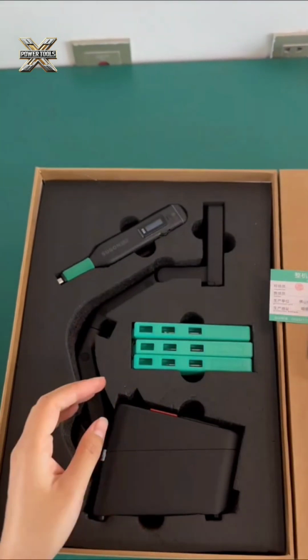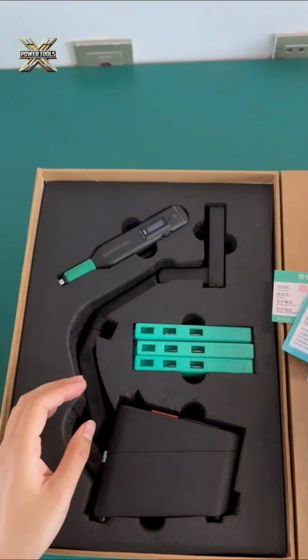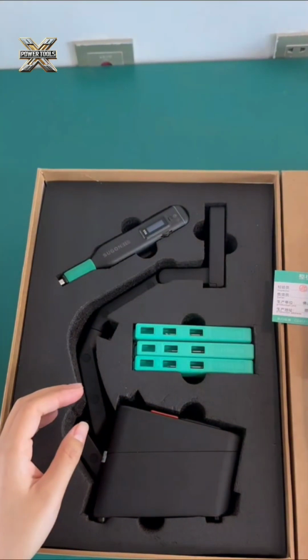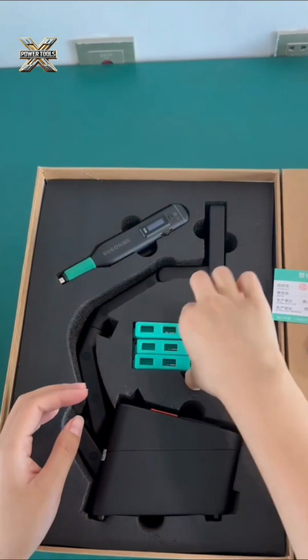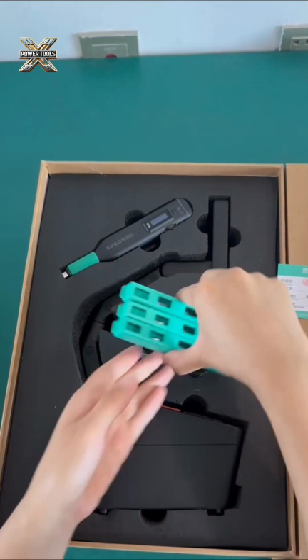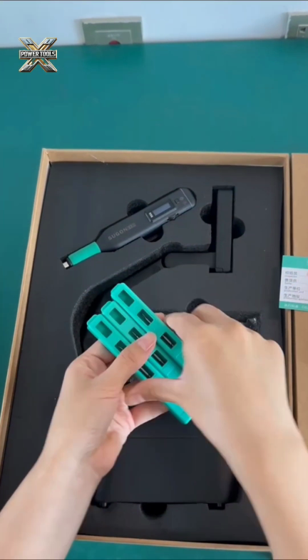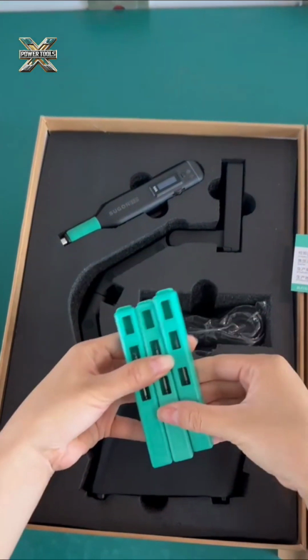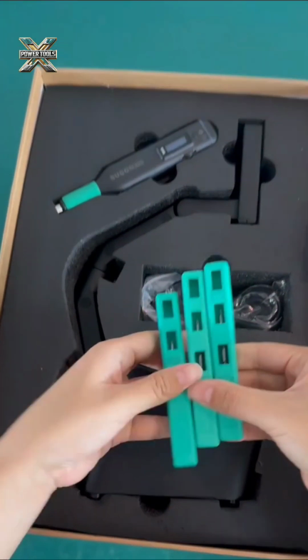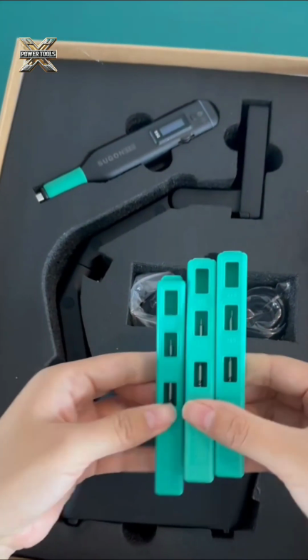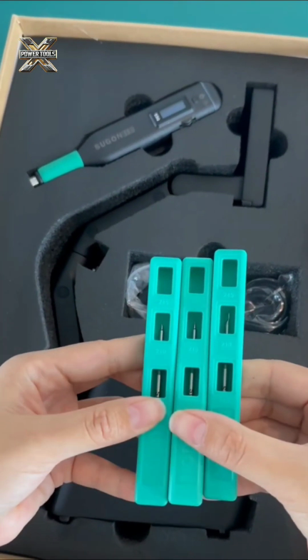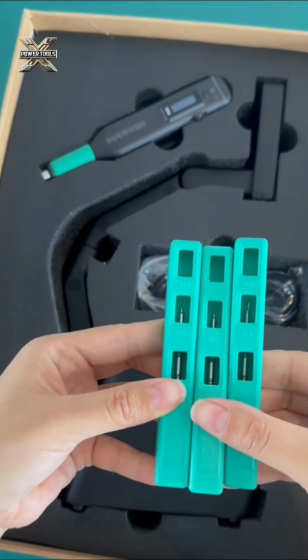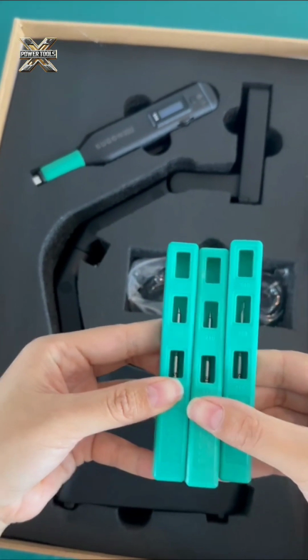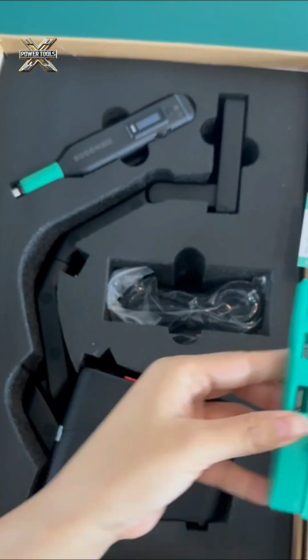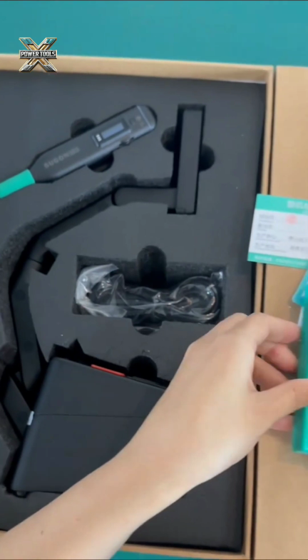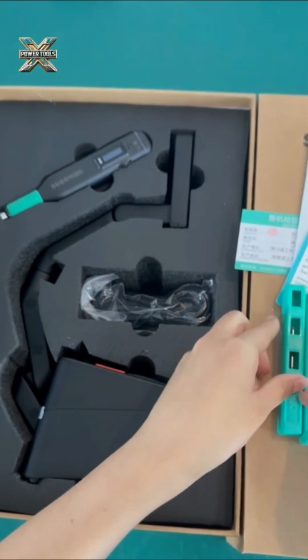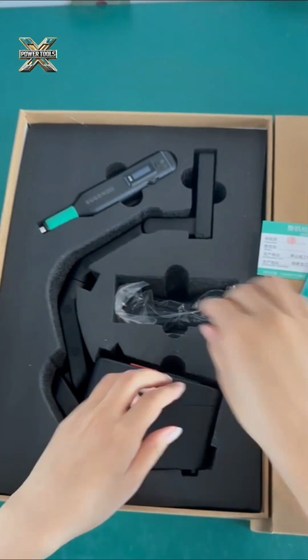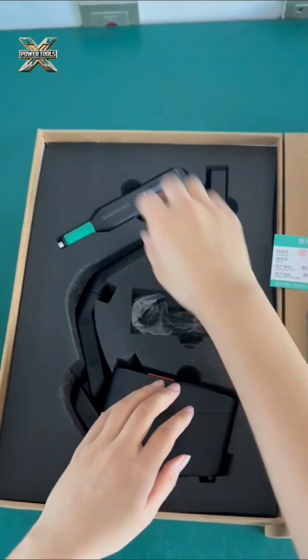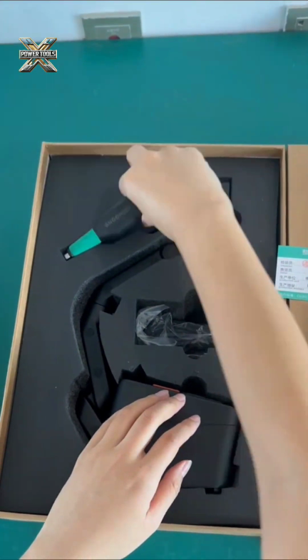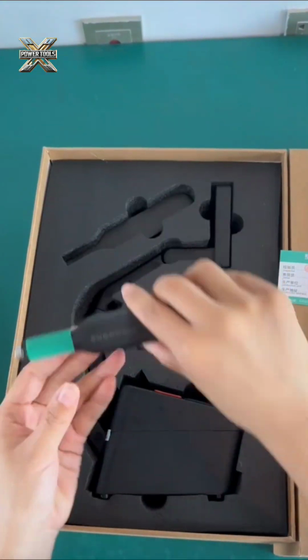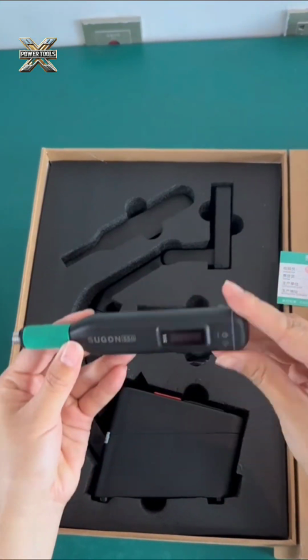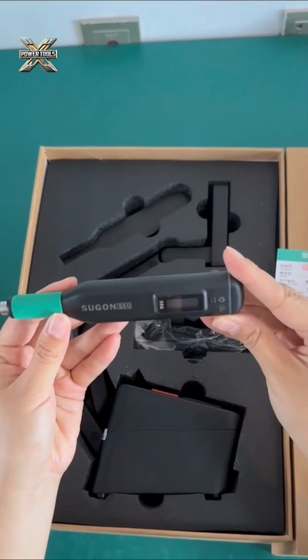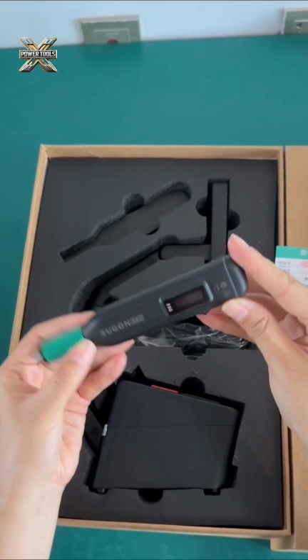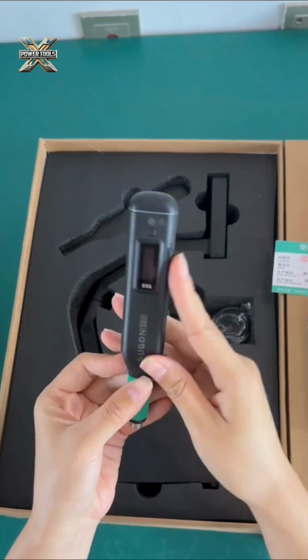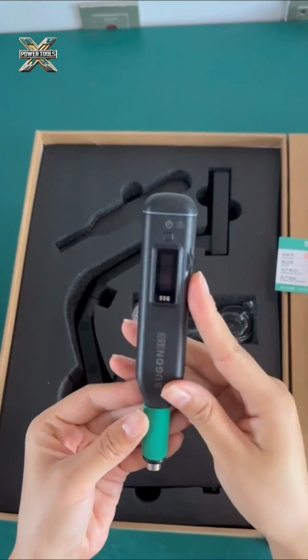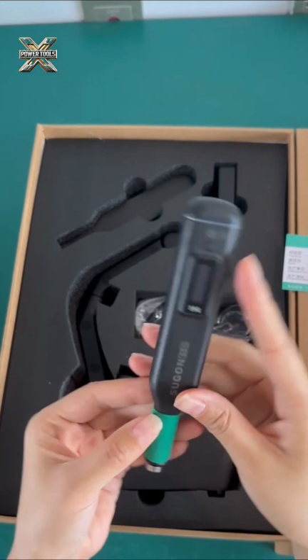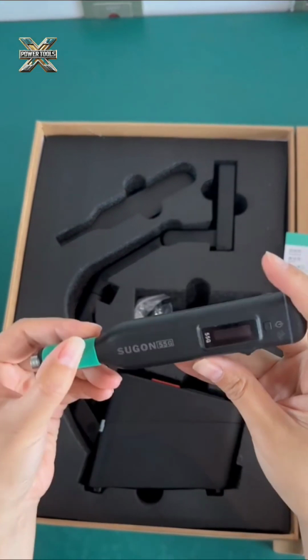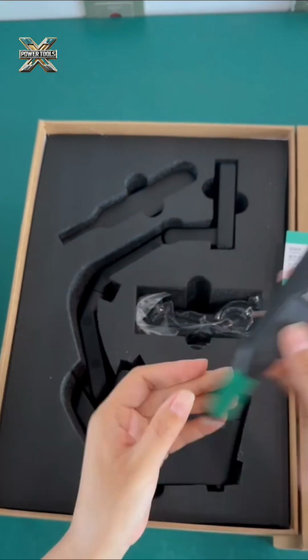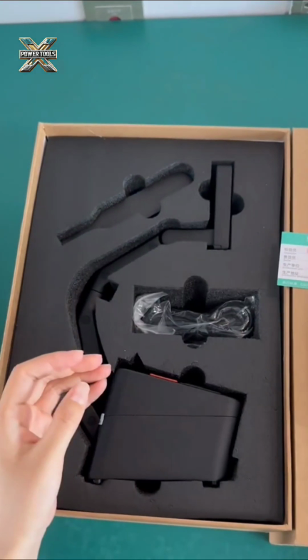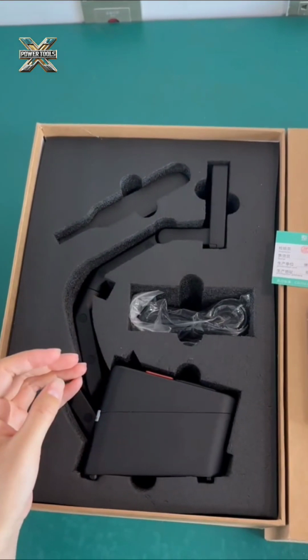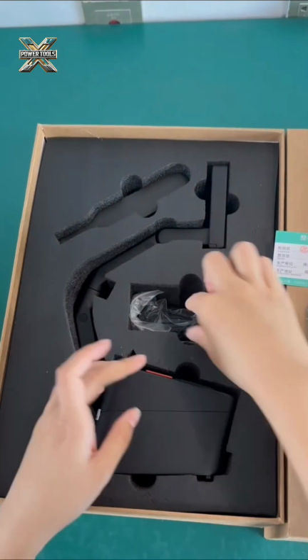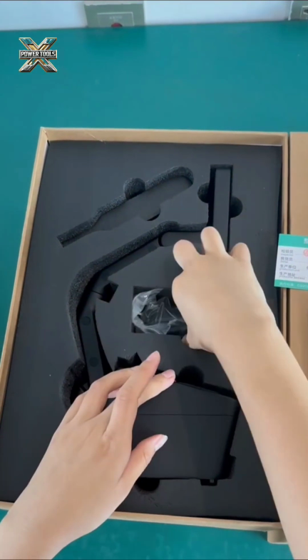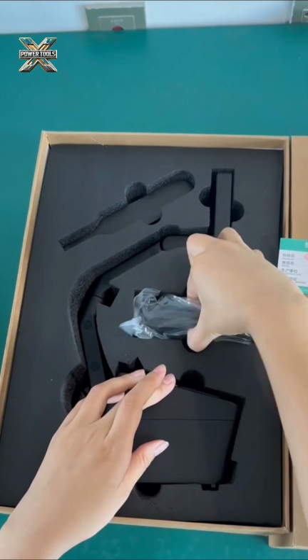Package contents: Included in the box are the main unit with stand, soldering iron, heating element, storage case, copper wool and sponge, Type-C cable, and user manual.